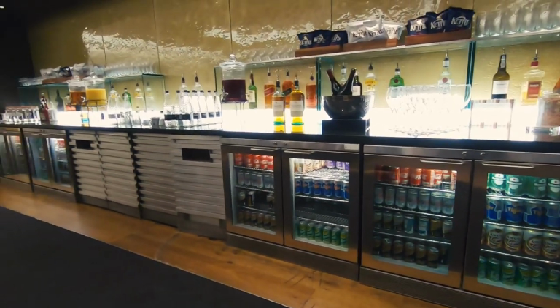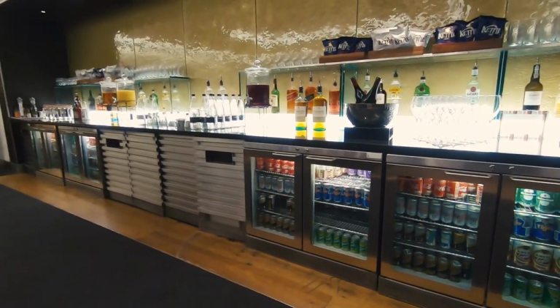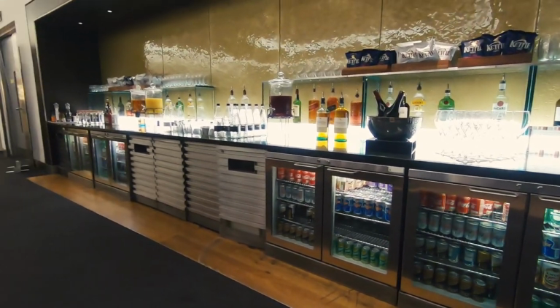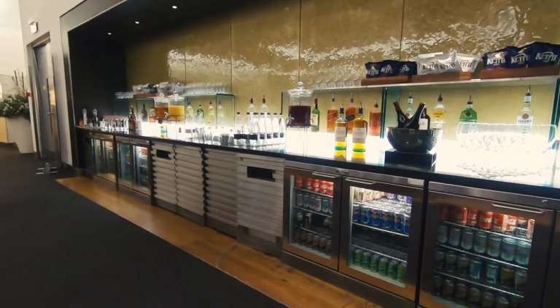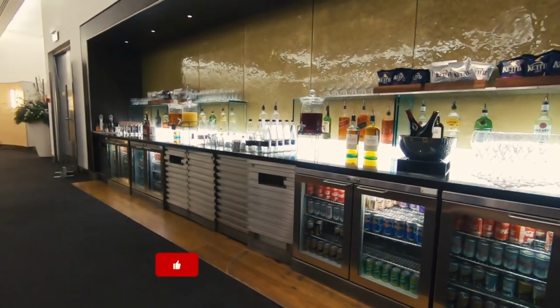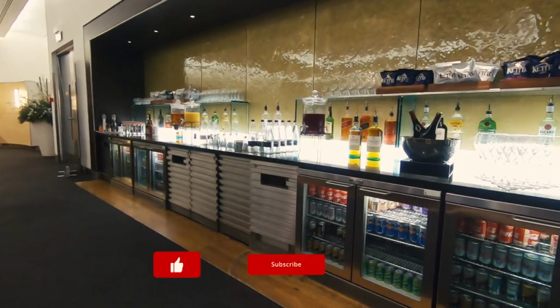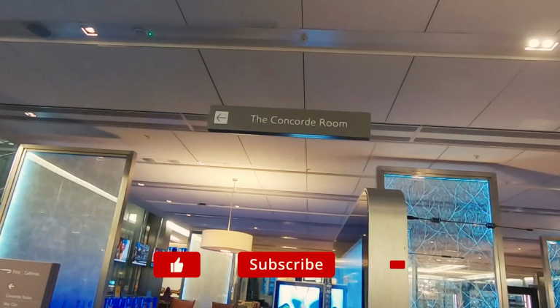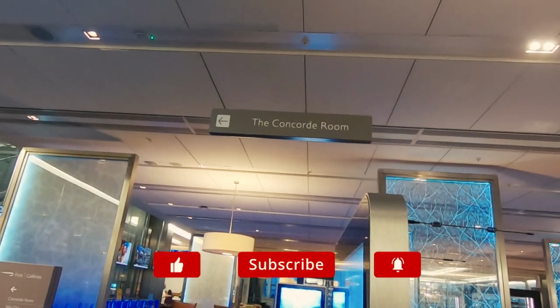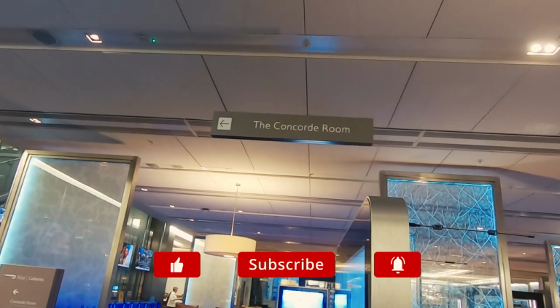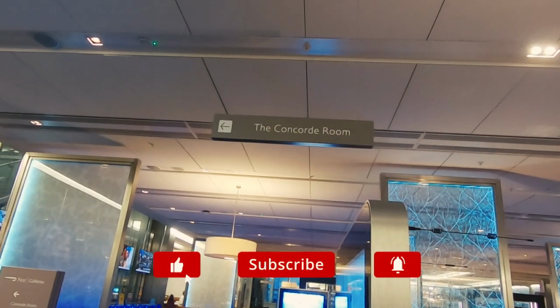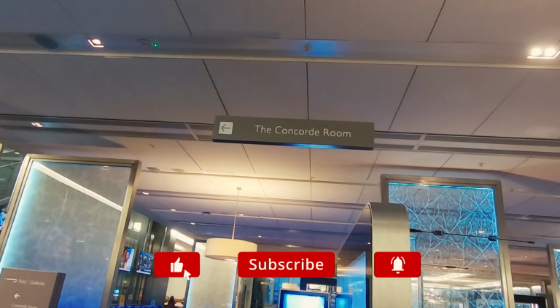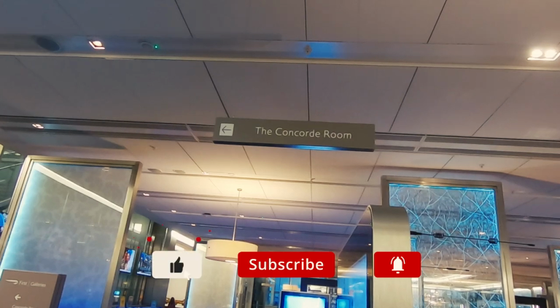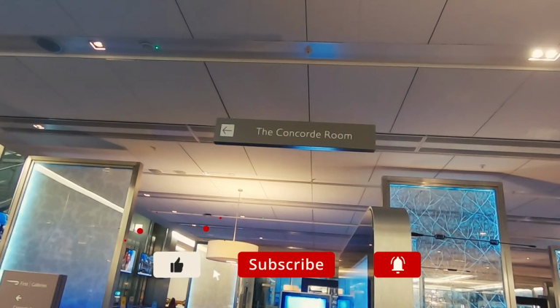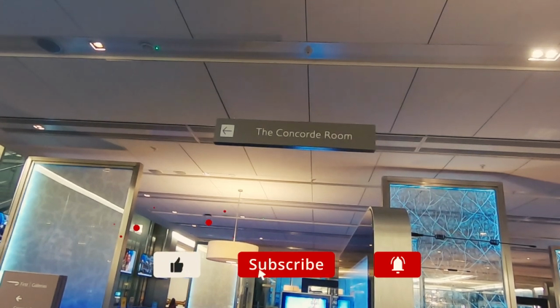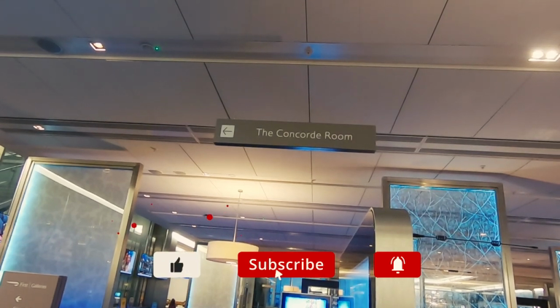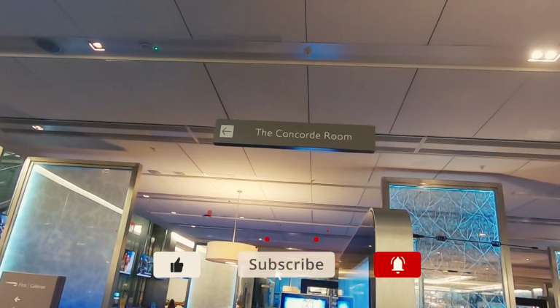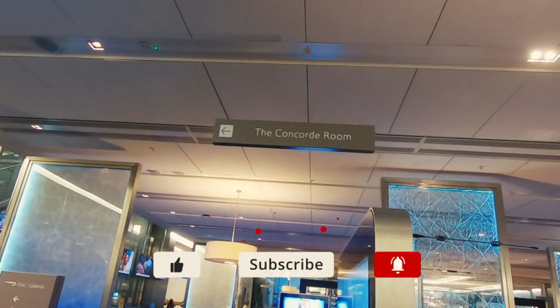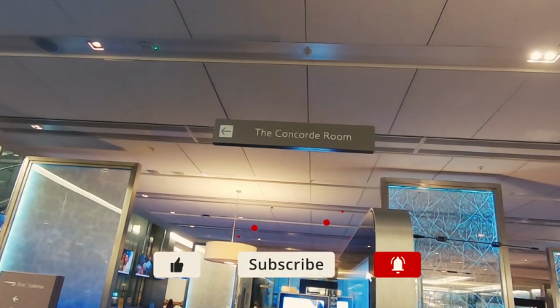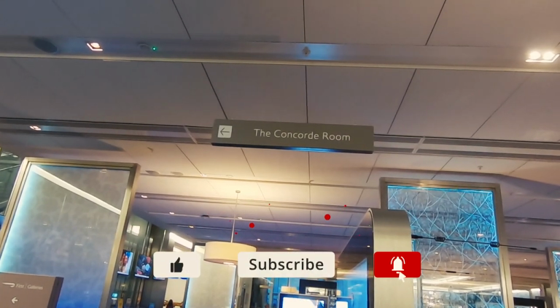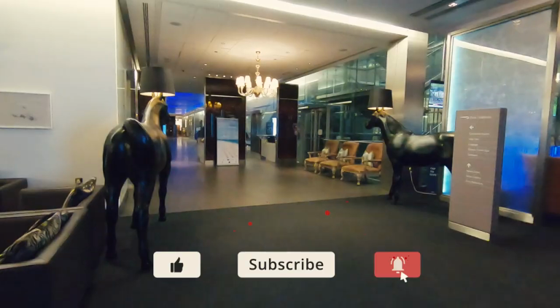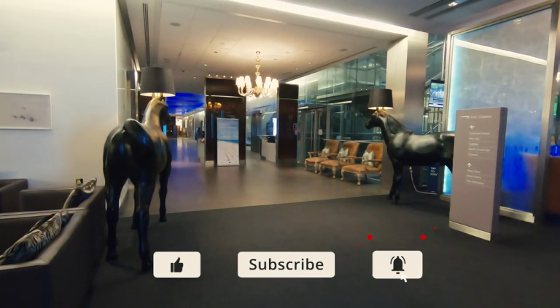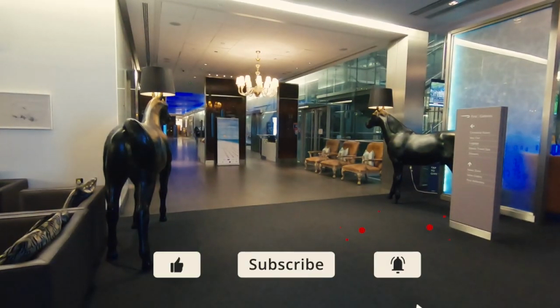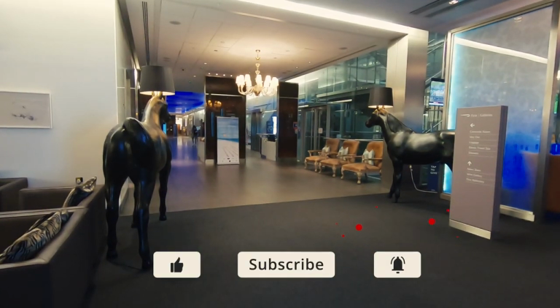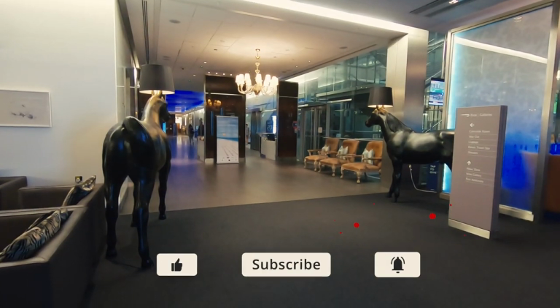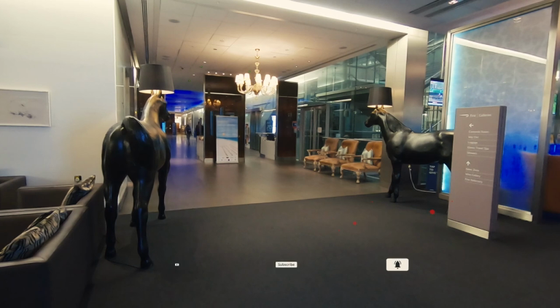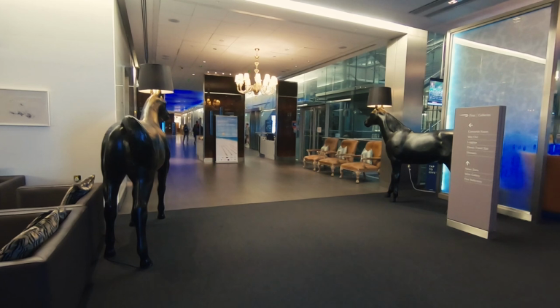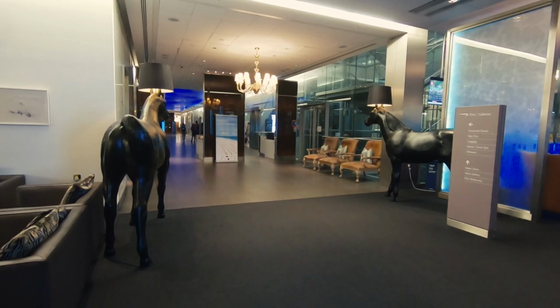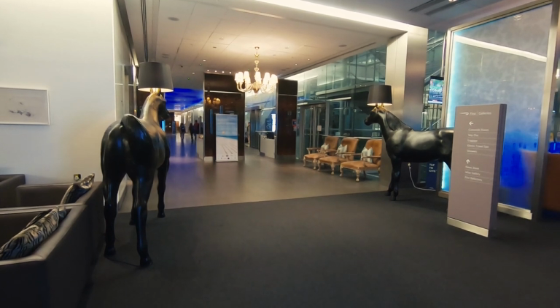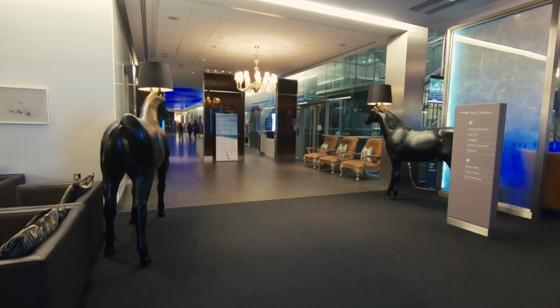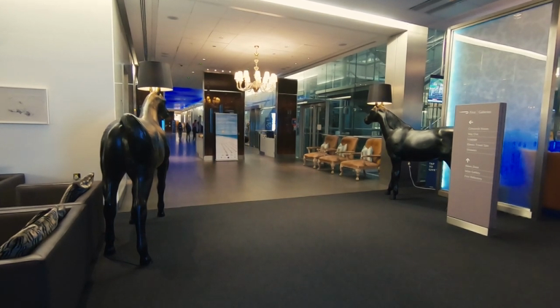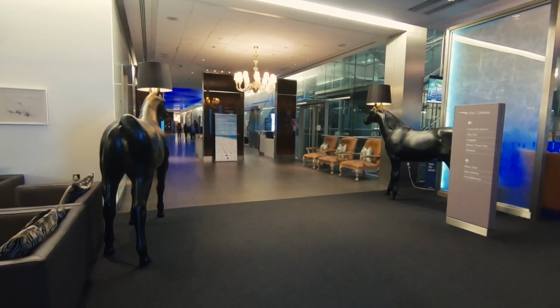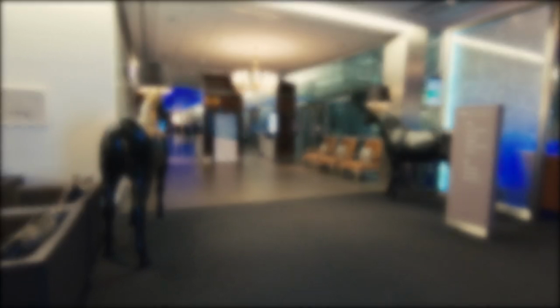Please use the comments below to add any experiences you have had in this lounge. Remember to like and subscribe to be kept up to date on future videos. Happy travels from the Memory Seekers.